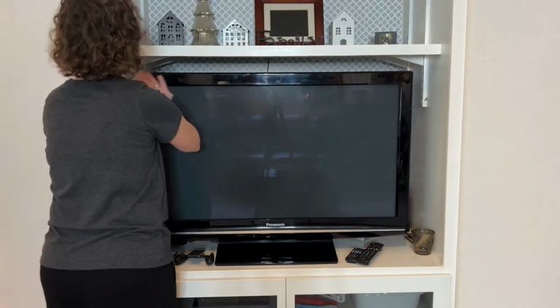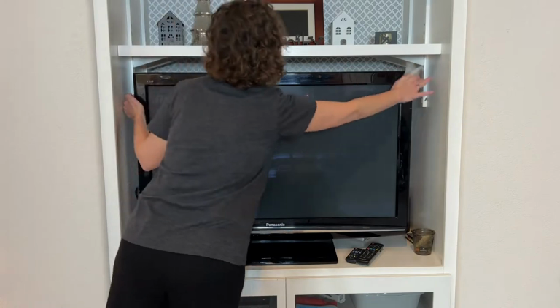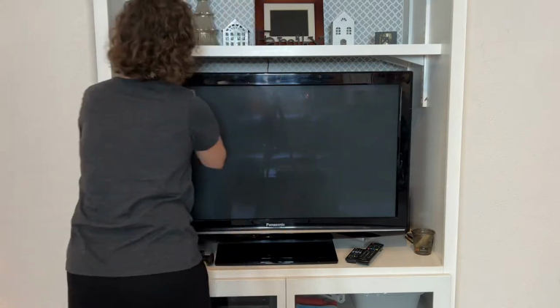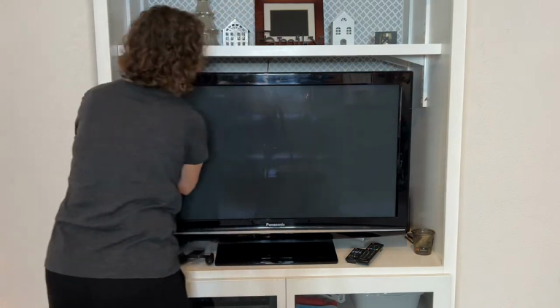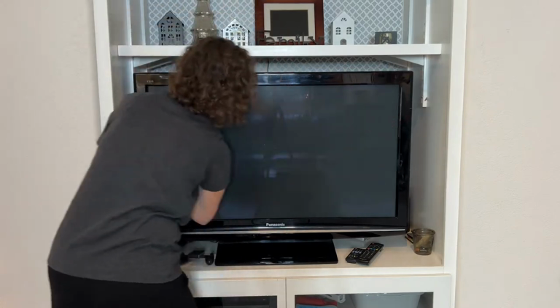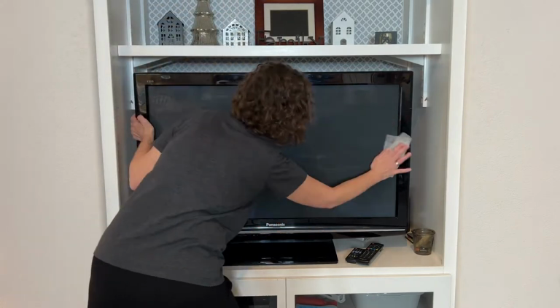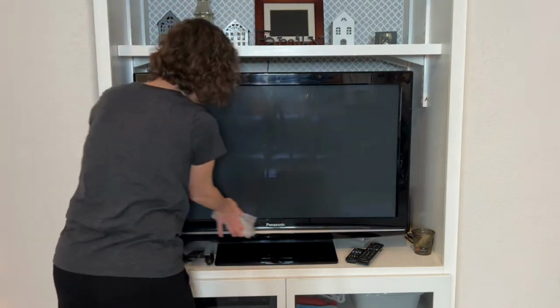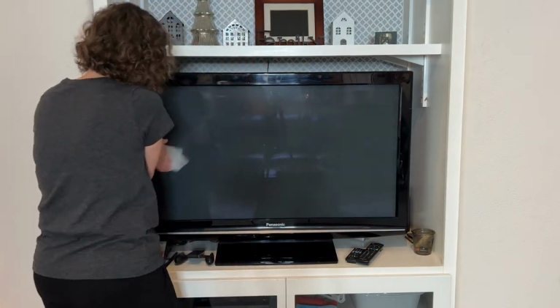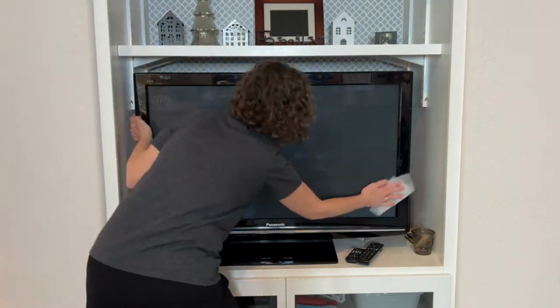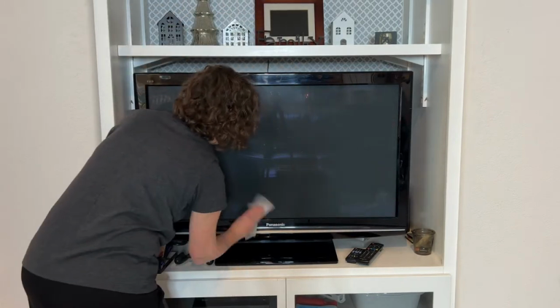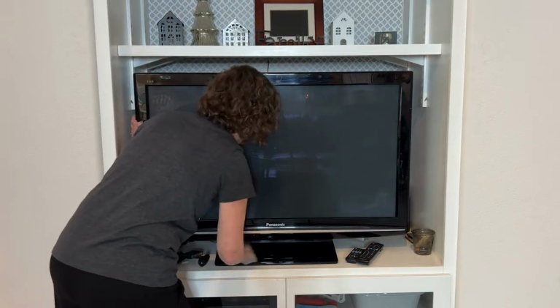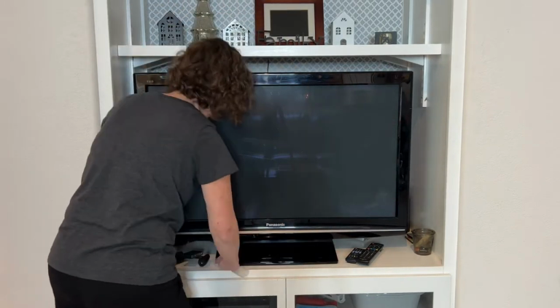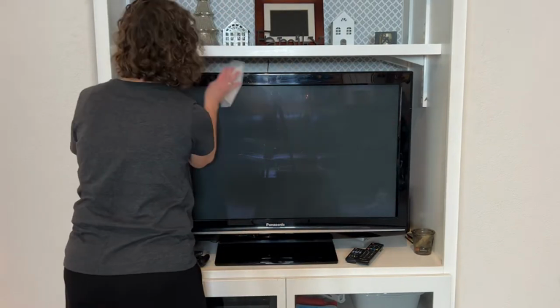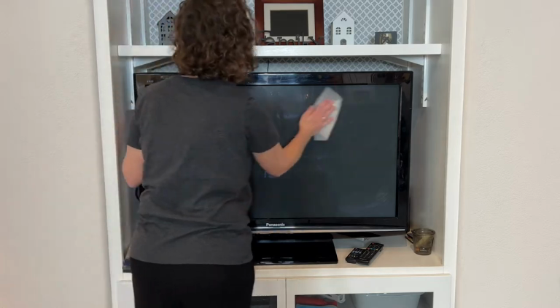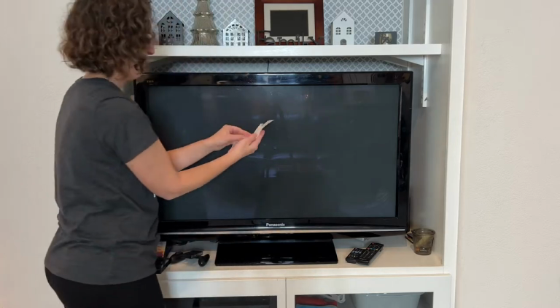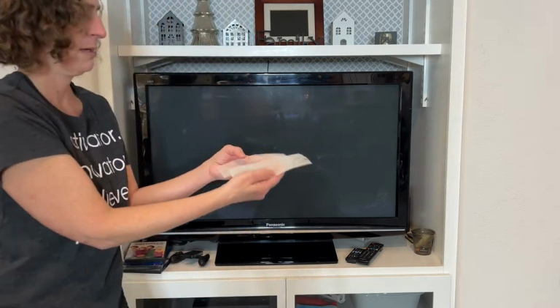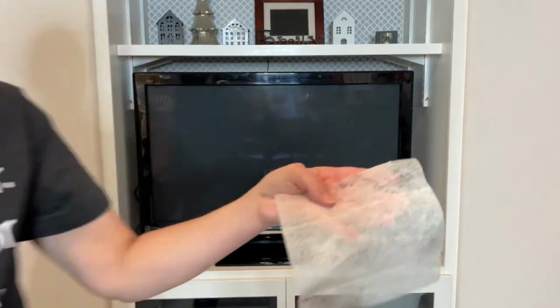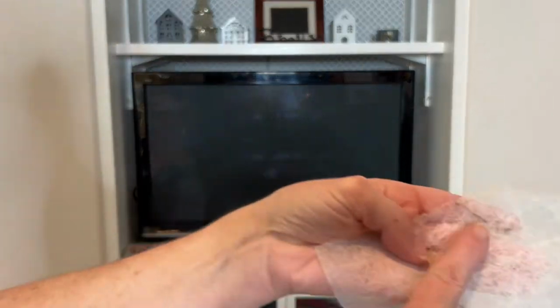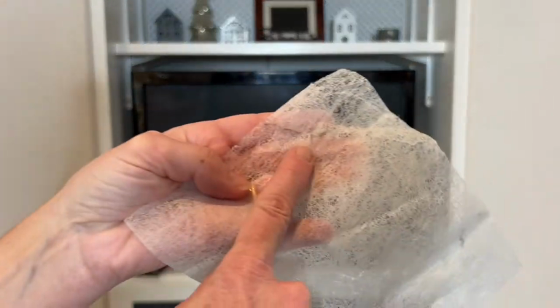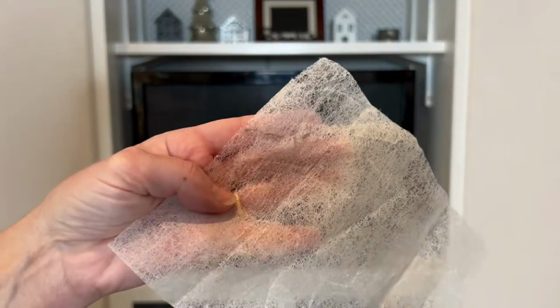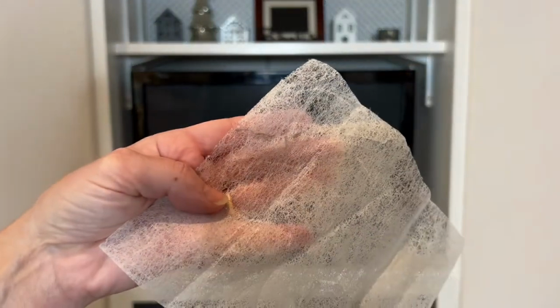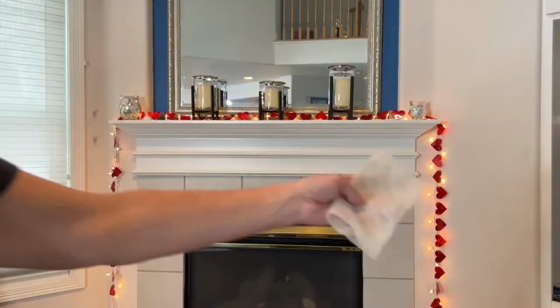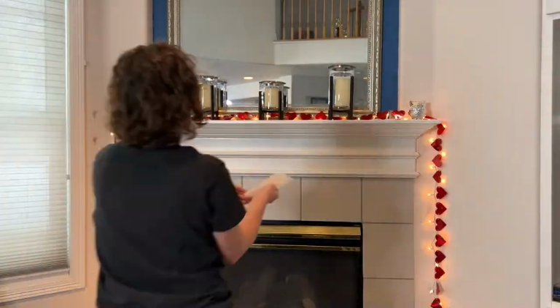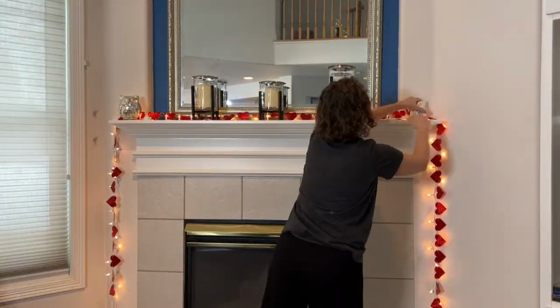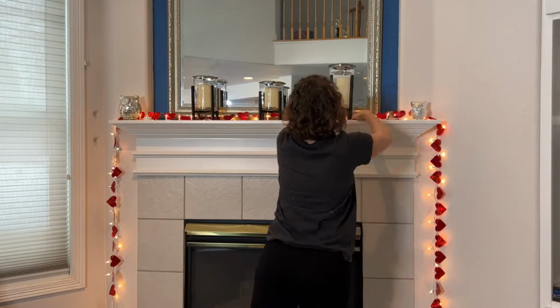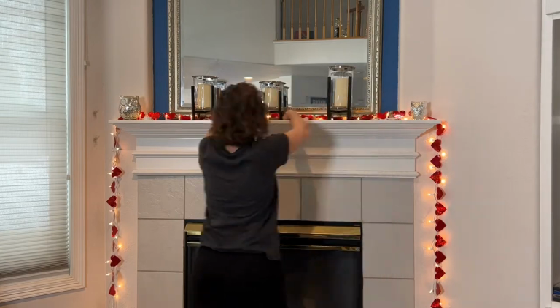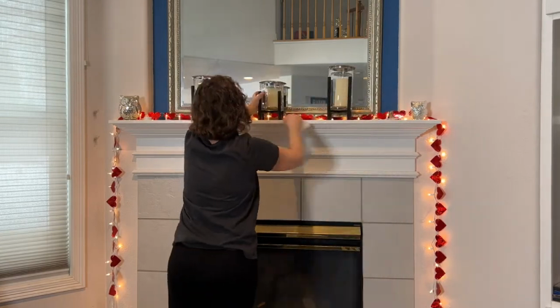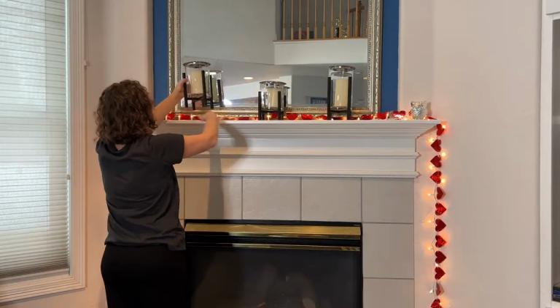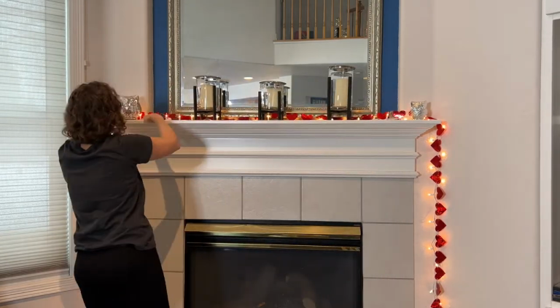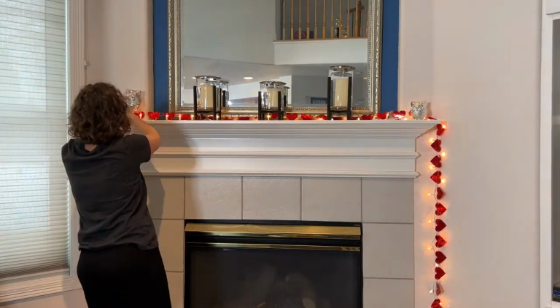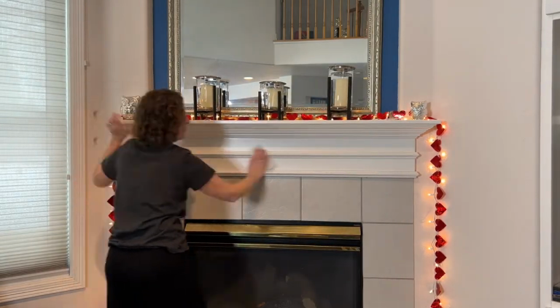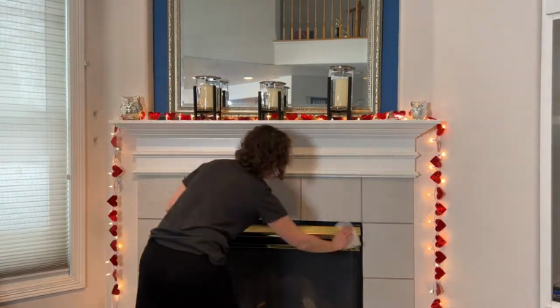These dryer sheets are fantastic for dusting. They work great on TVs and computers — it works kind of like static, pulling the dust right off of those surfaces. You can also use these to dust just about anywhere in your home.